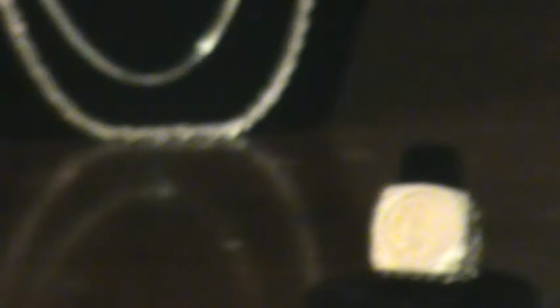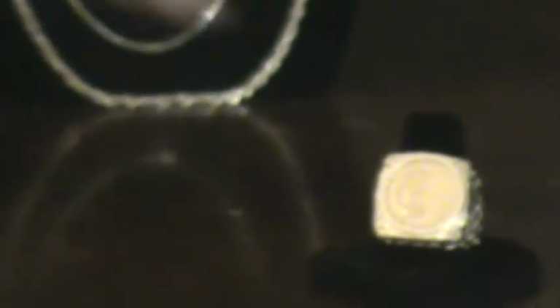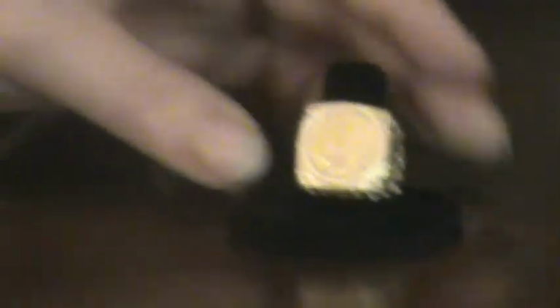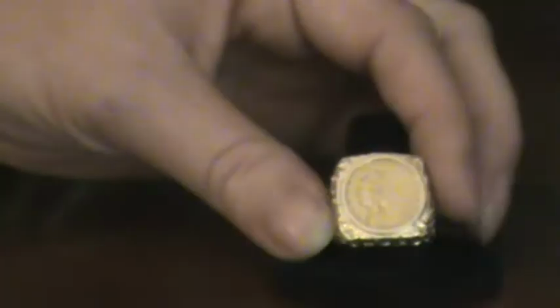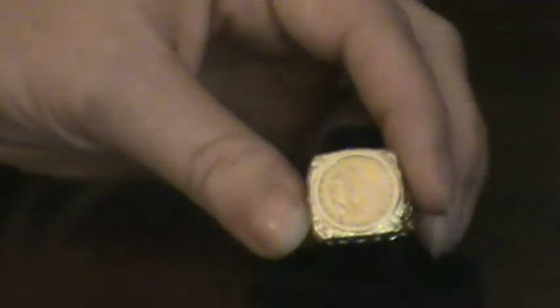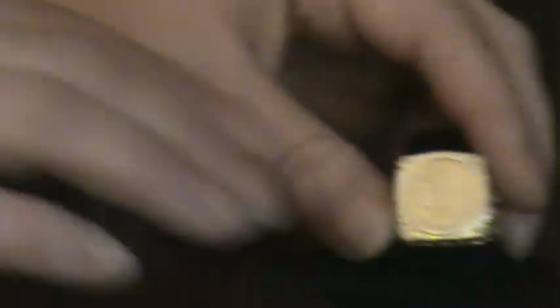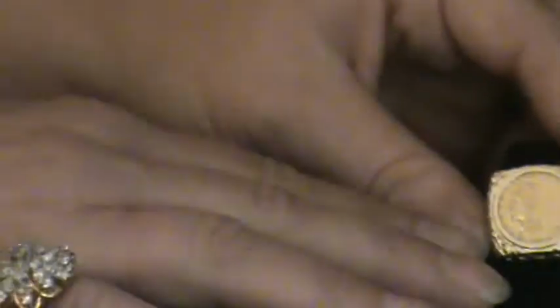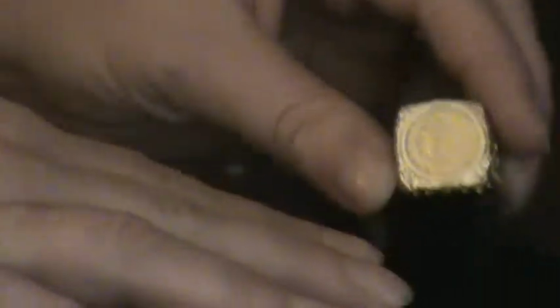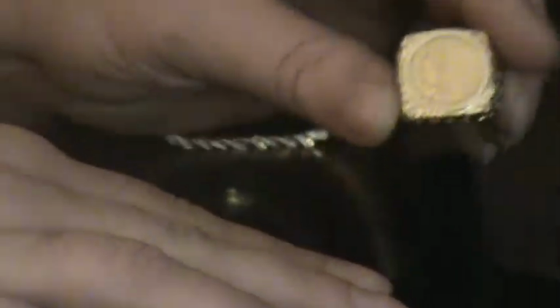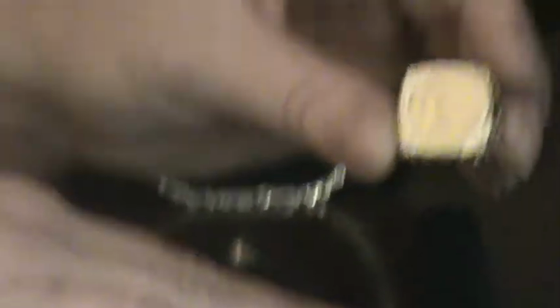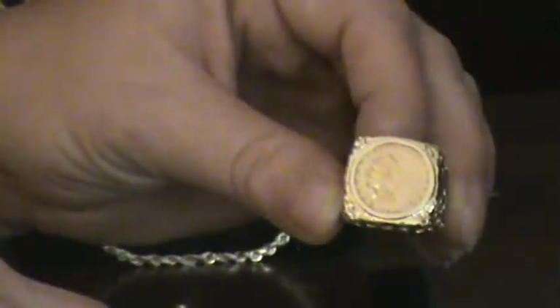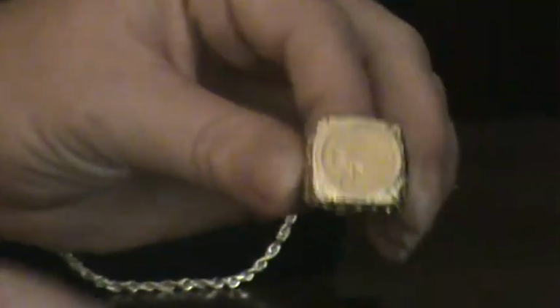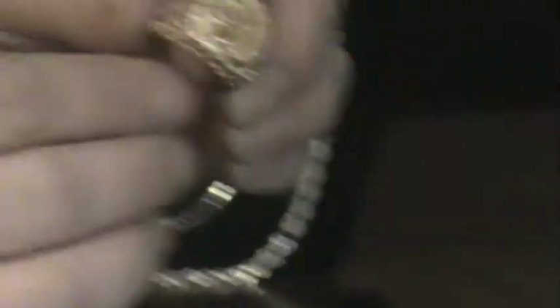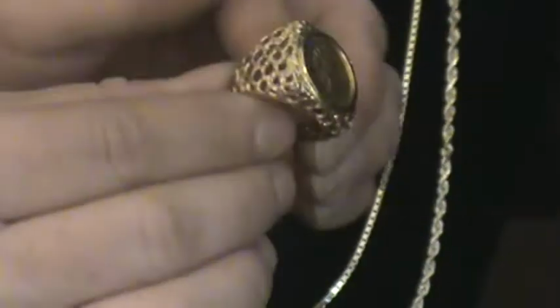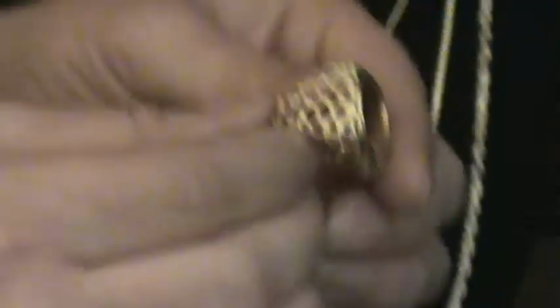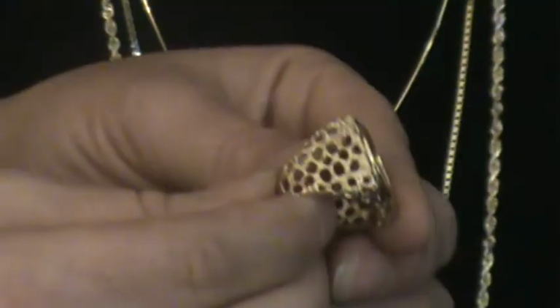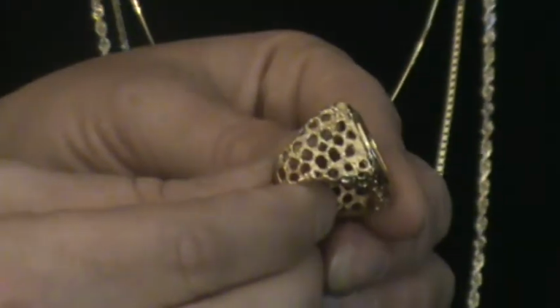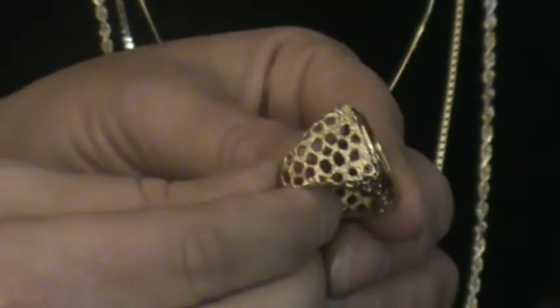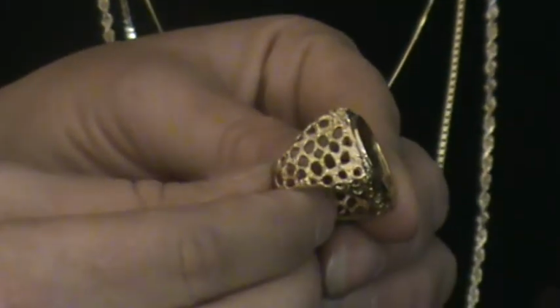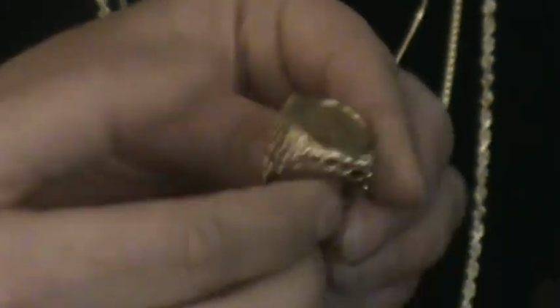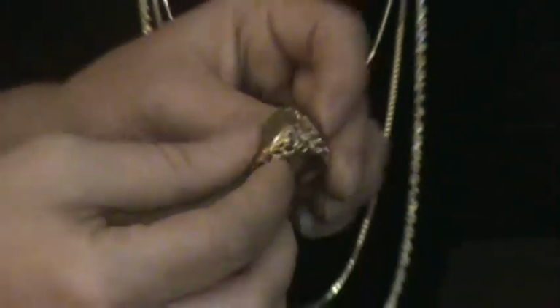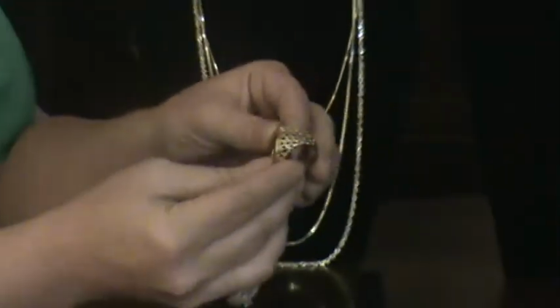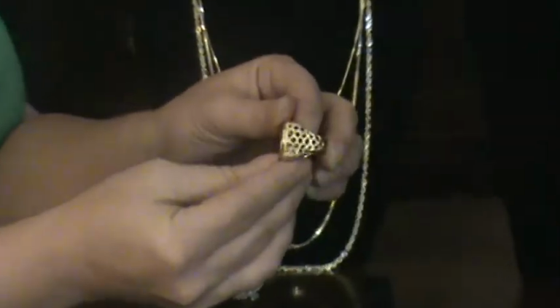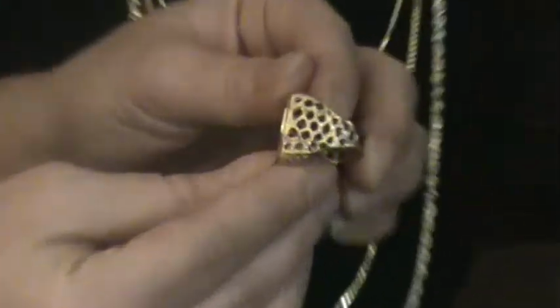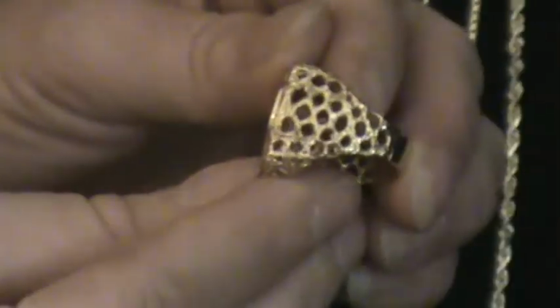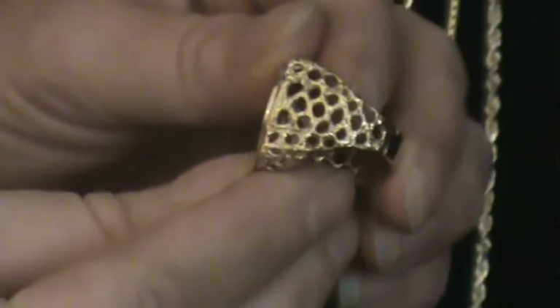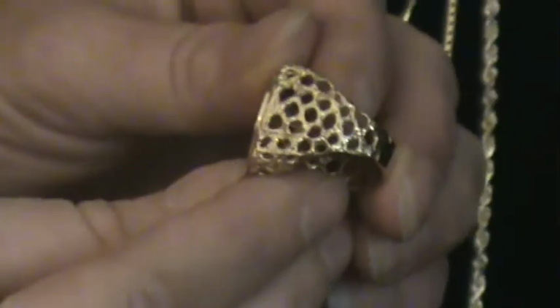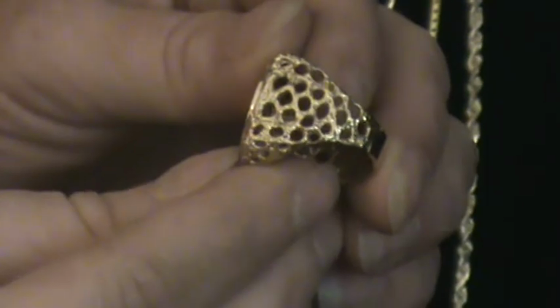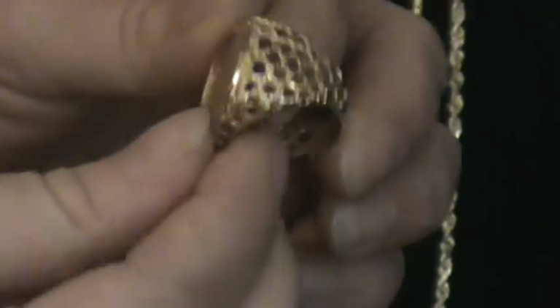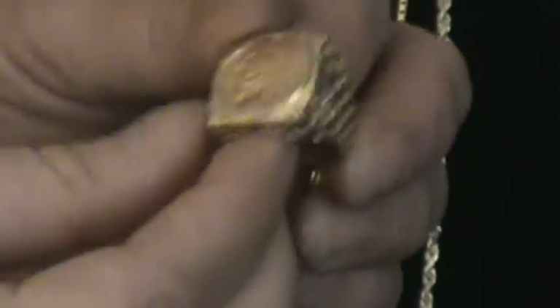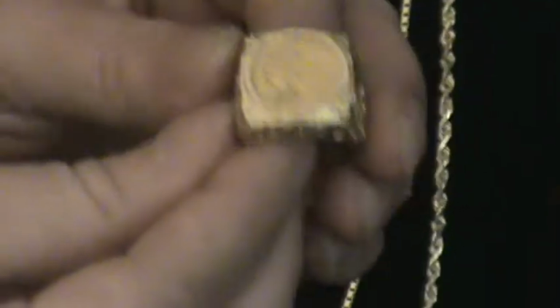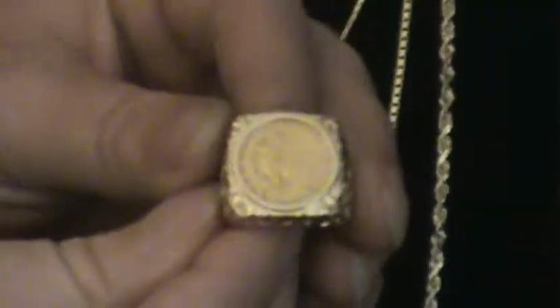Here is our two and a half Indian 14 karat gold nugget ring — a very nice ring. It's on sale, so come on and shop with us. Very pretty.